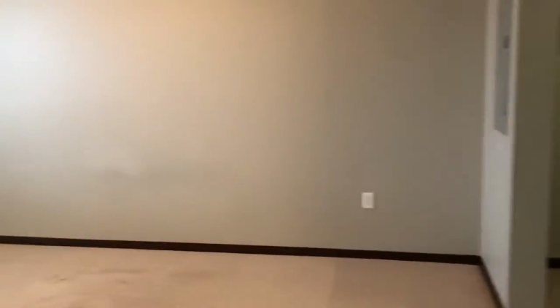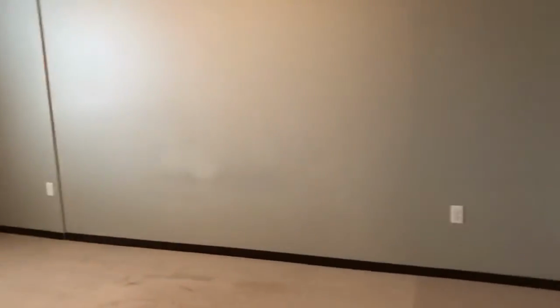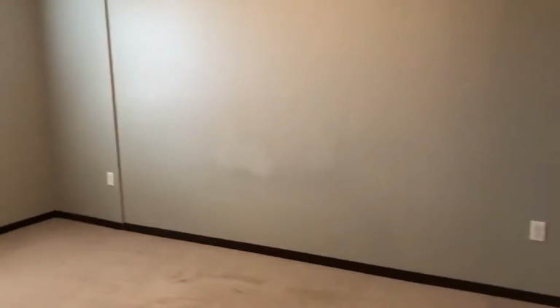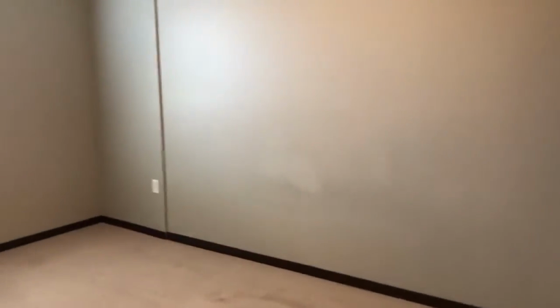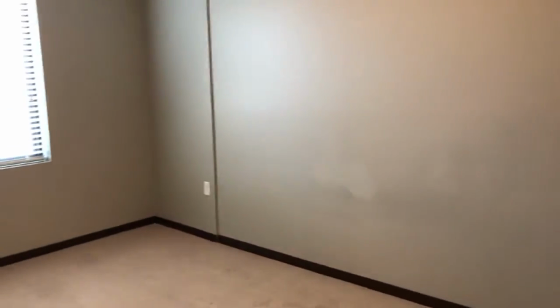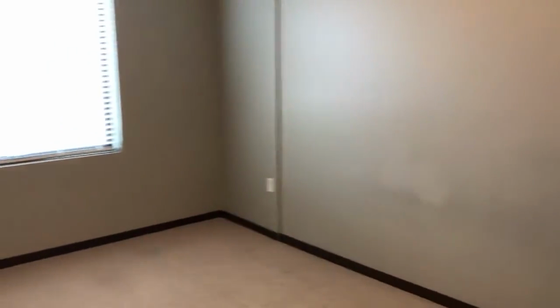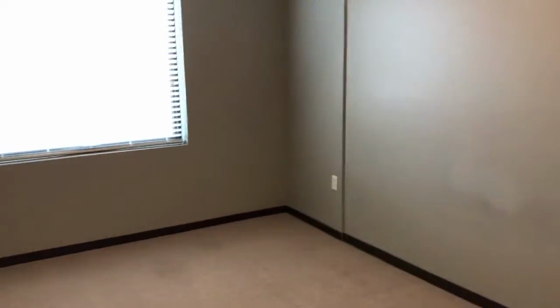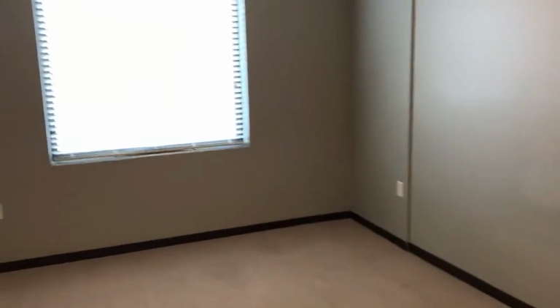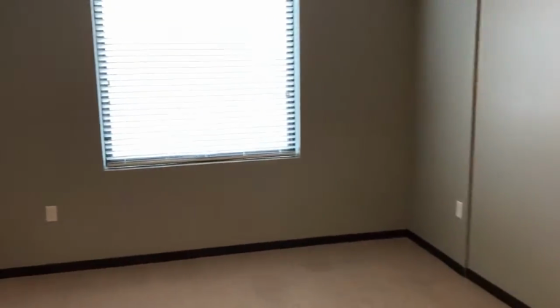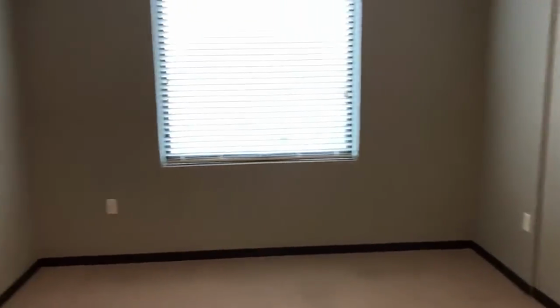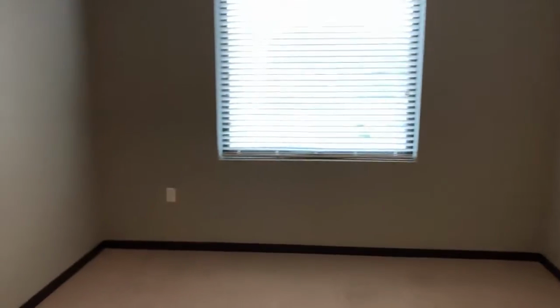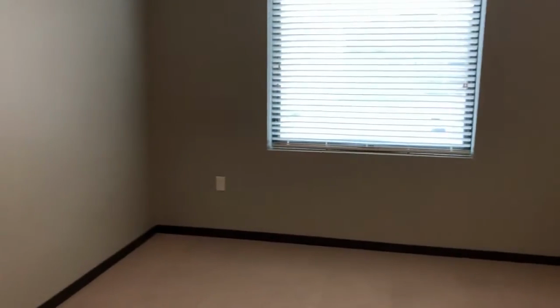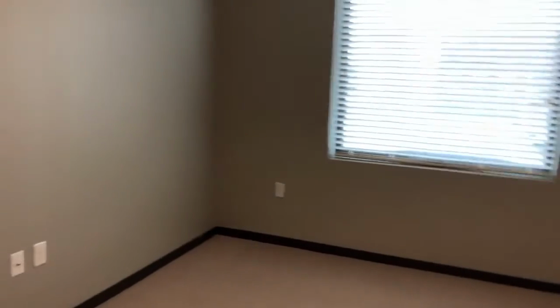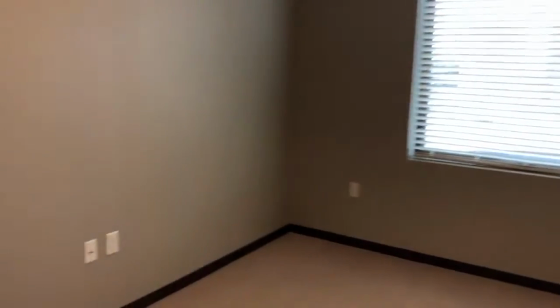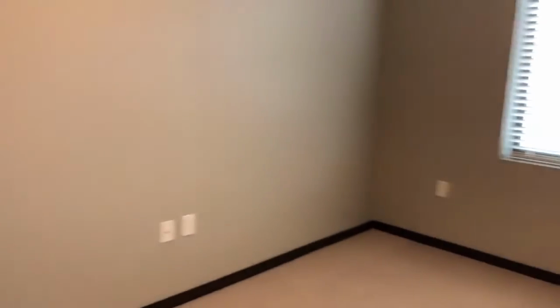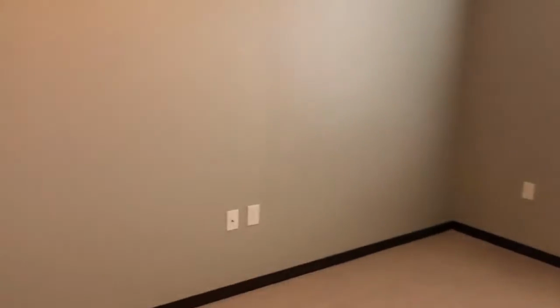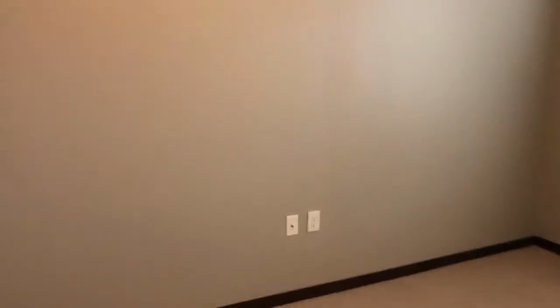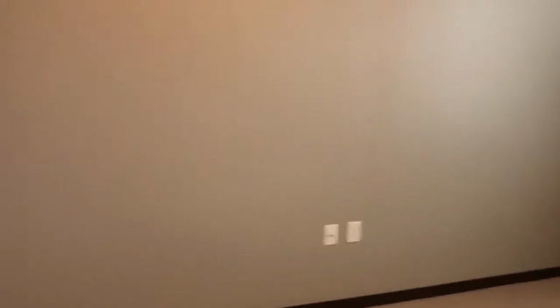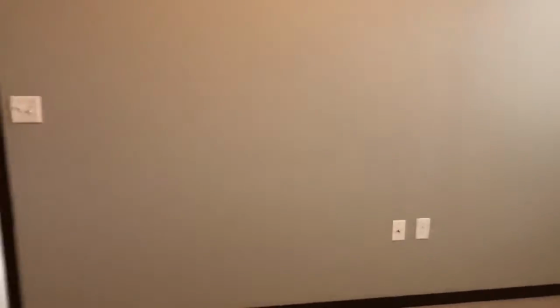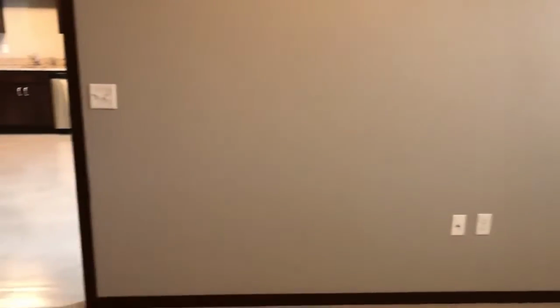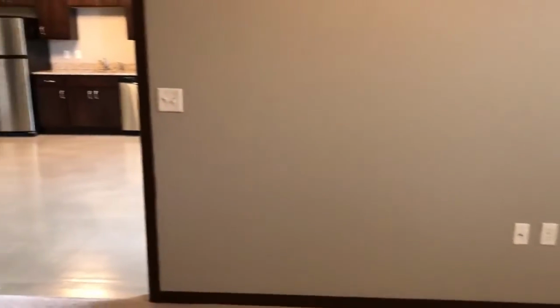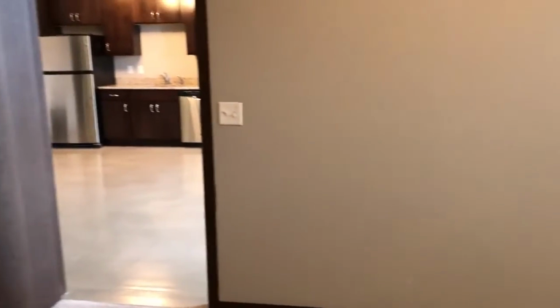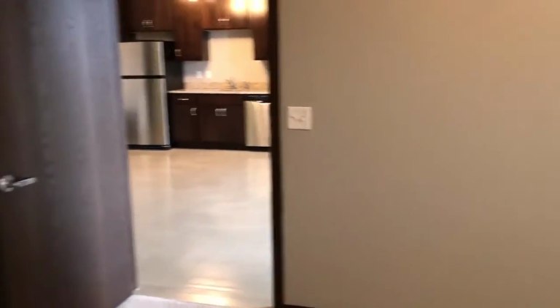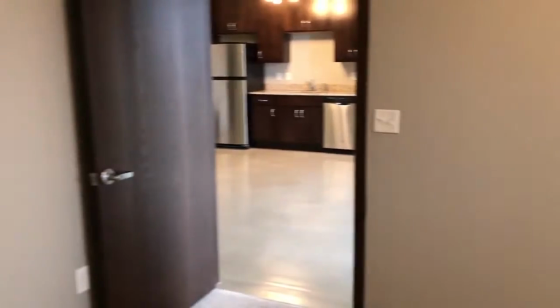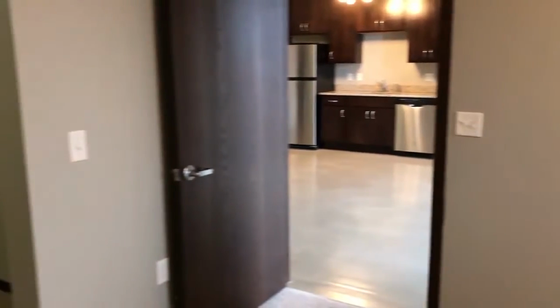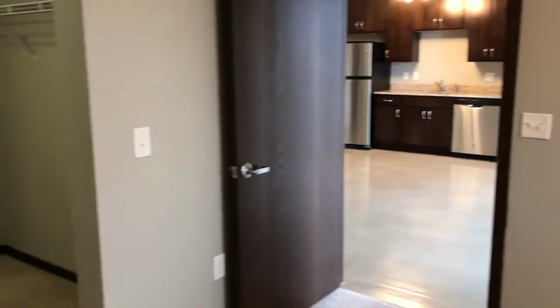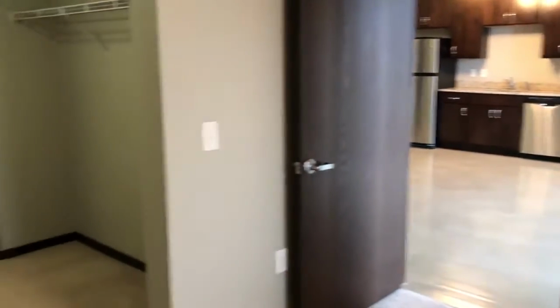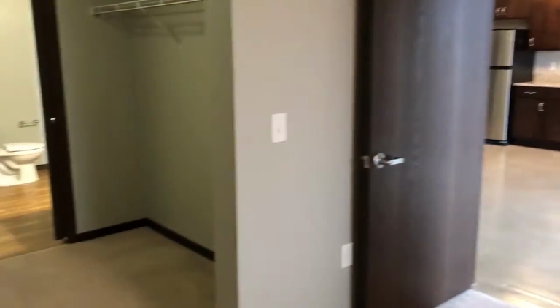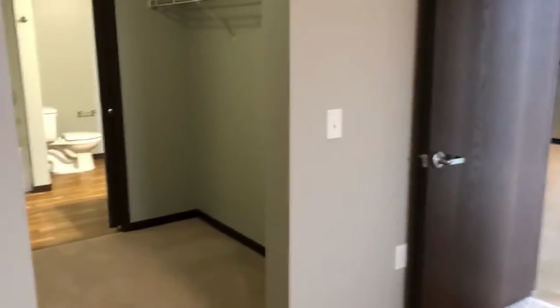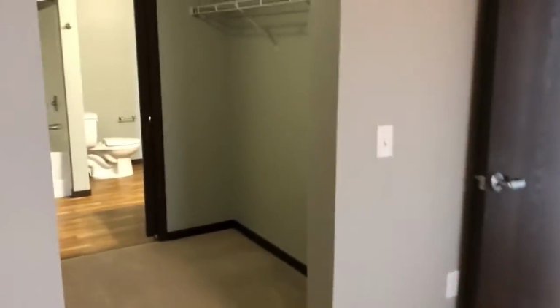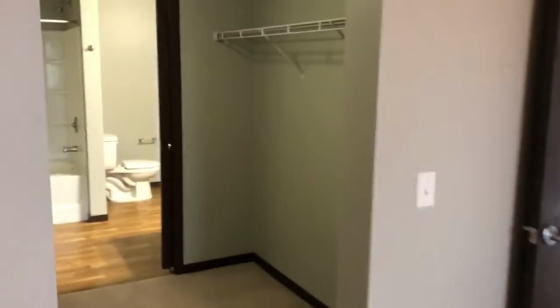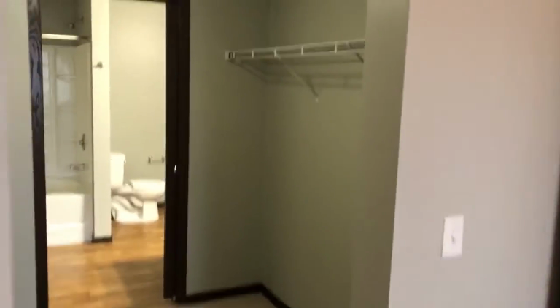Into our bedroom, and our walk-in closet.